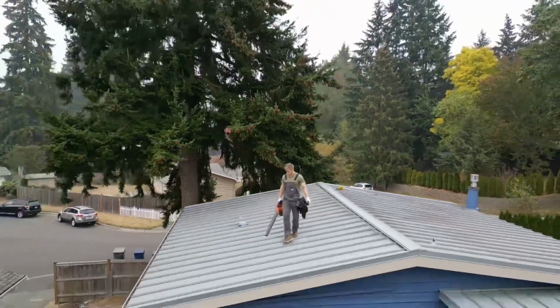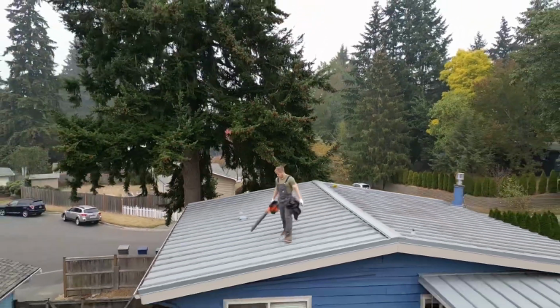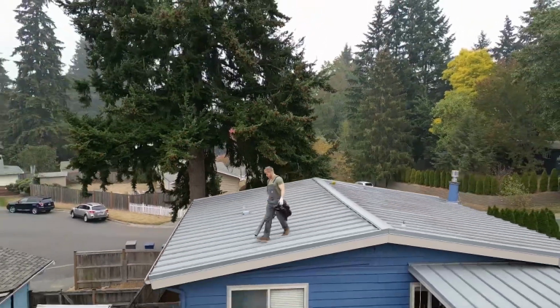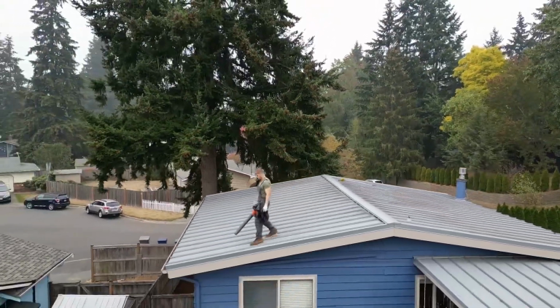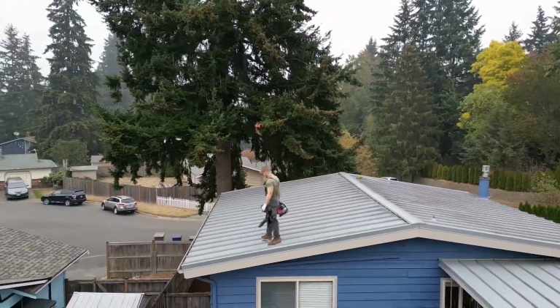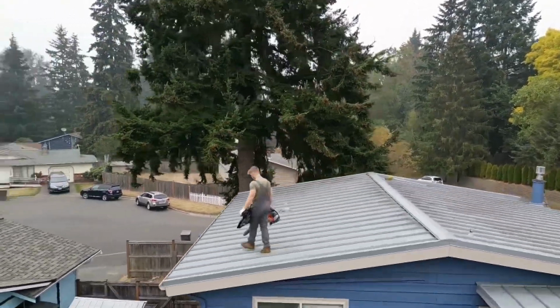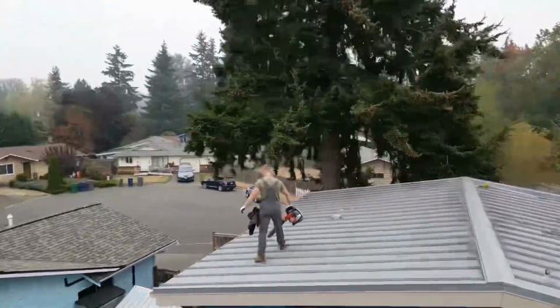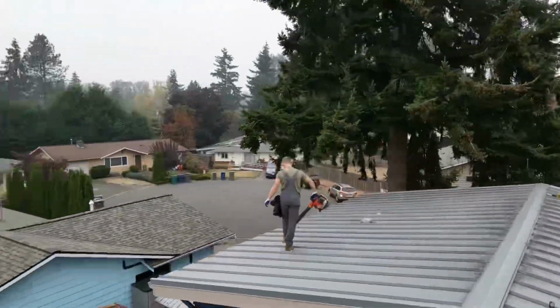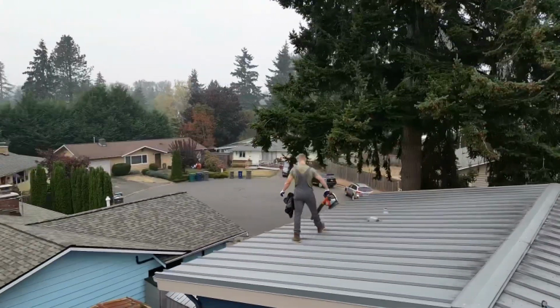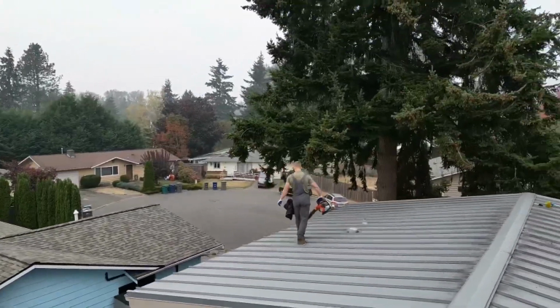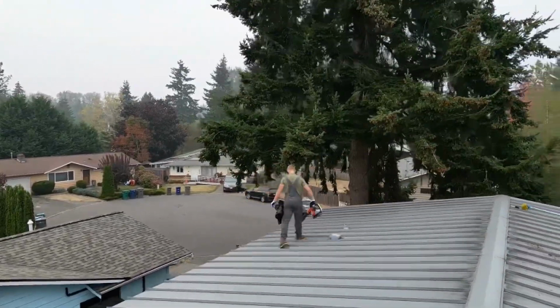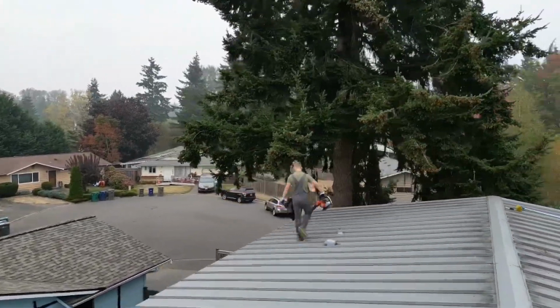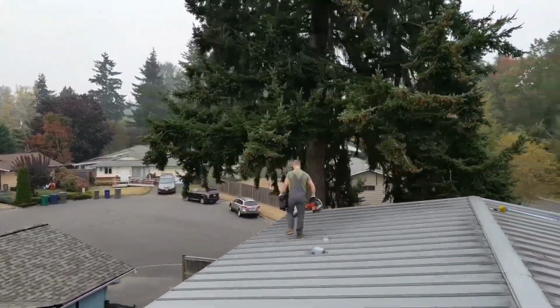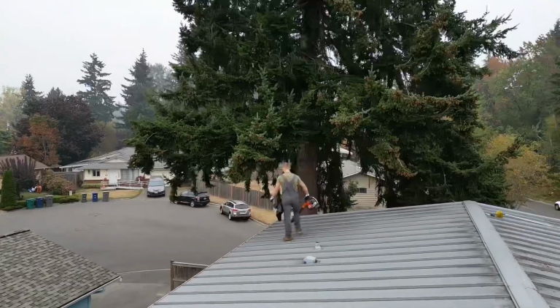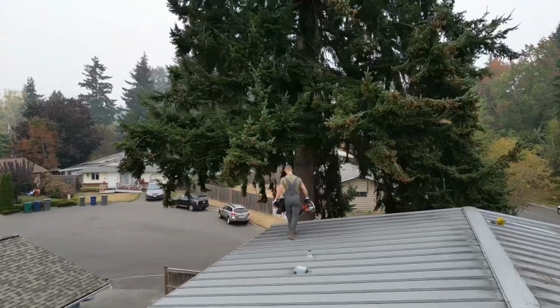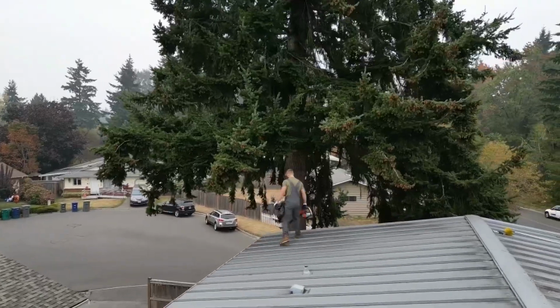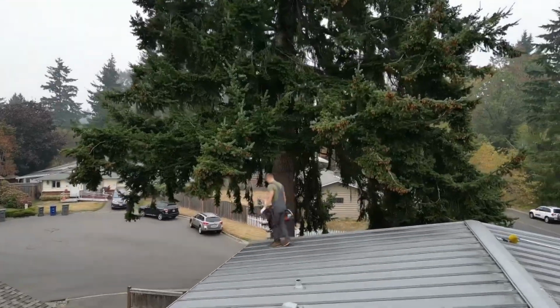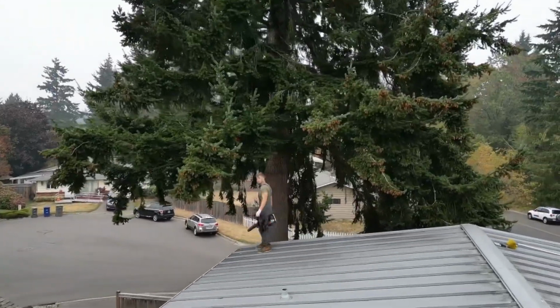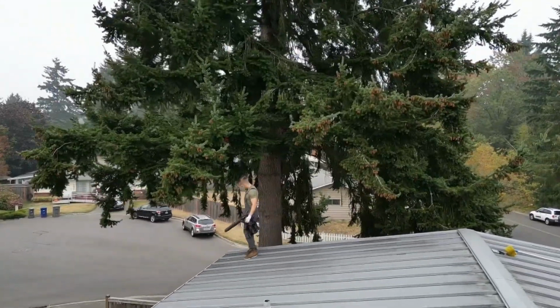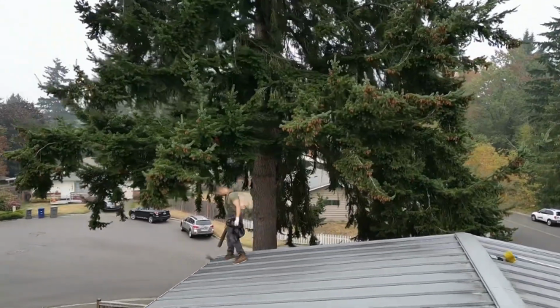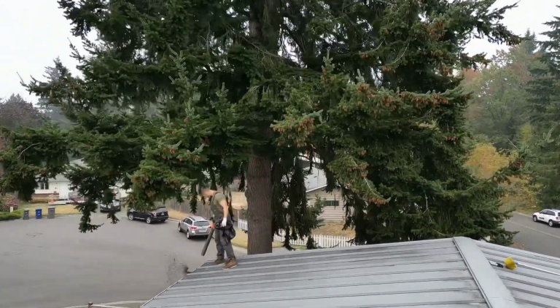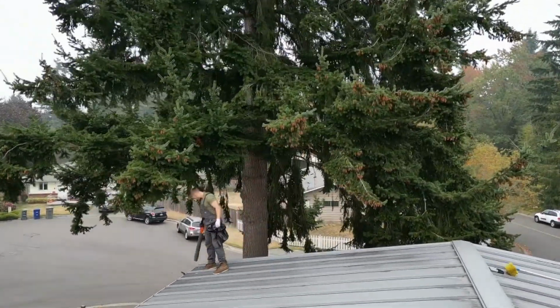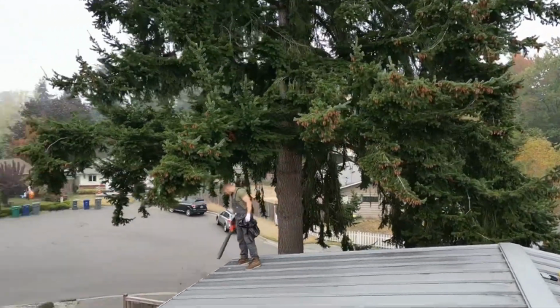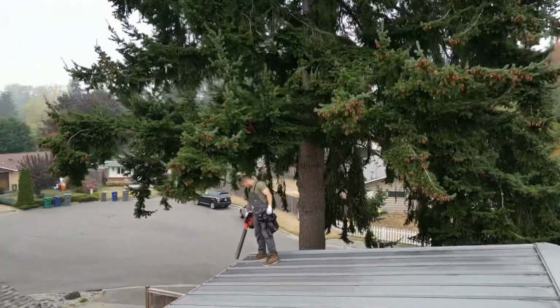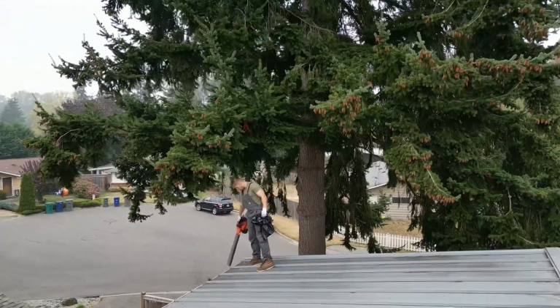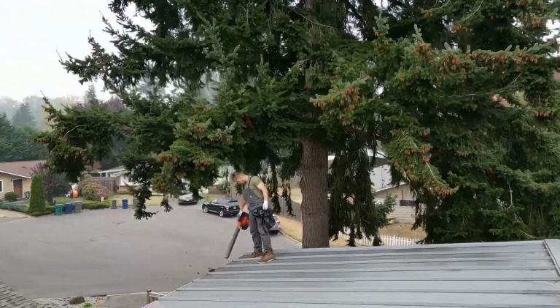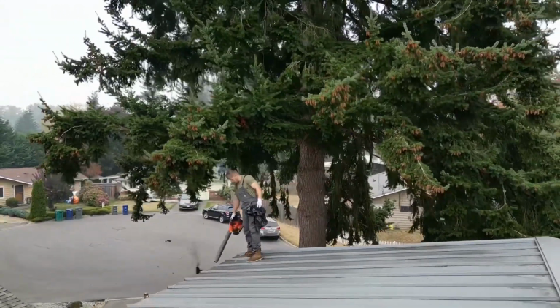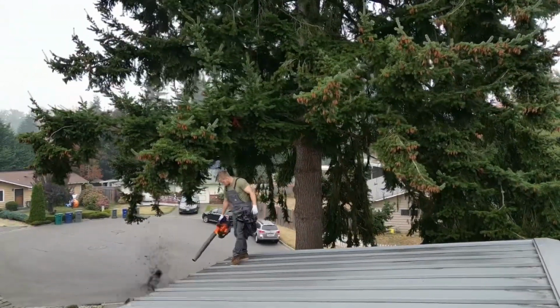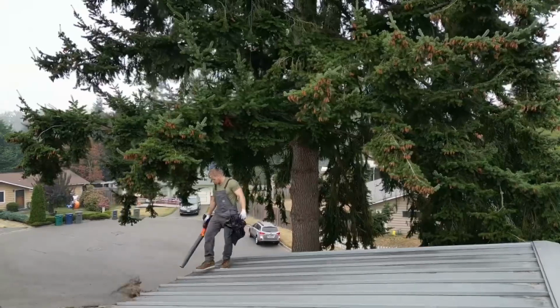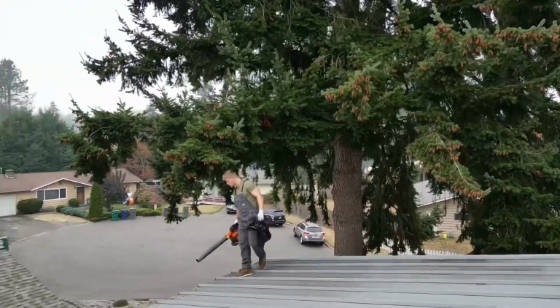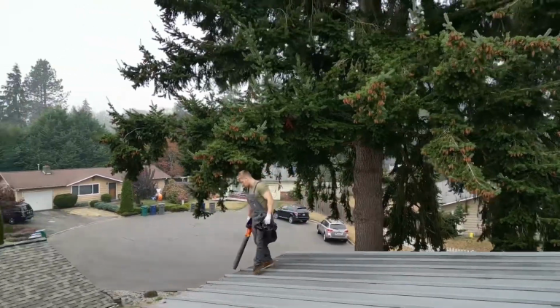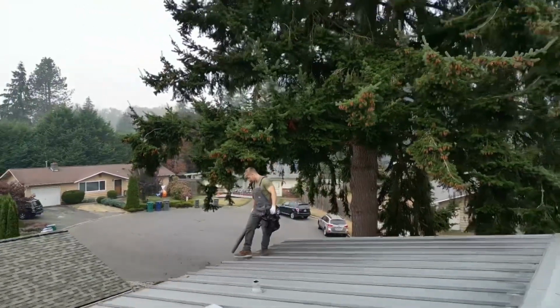With tax it was like $324. It barely took me like 45 minutes to do the whole roof — so quite a bit of money, at least like $300 an hour if you're washing roofs like this.